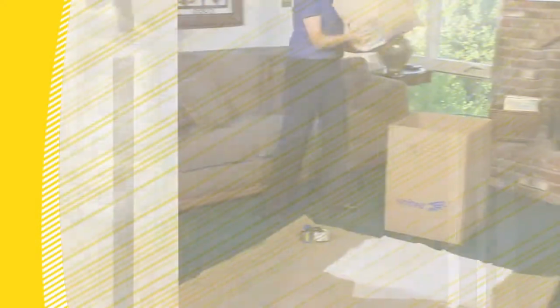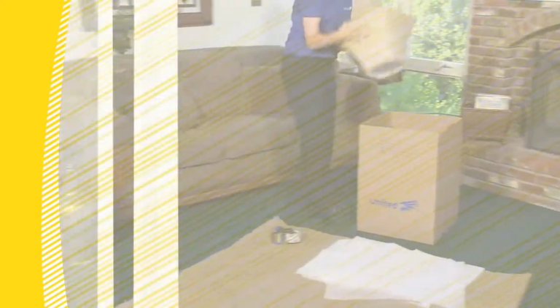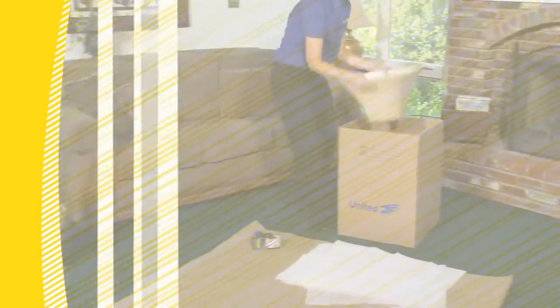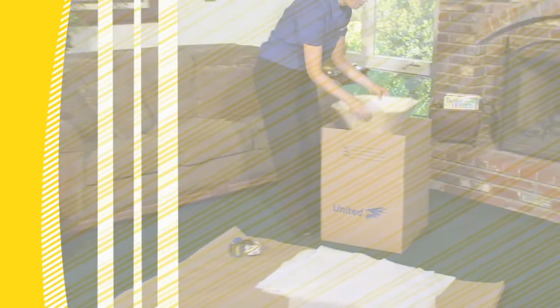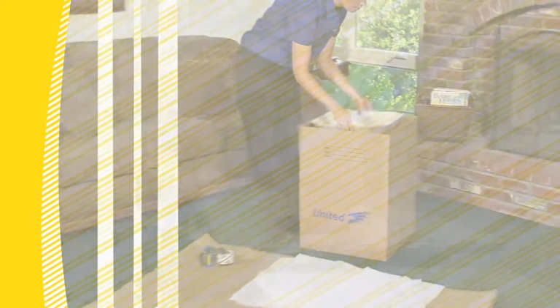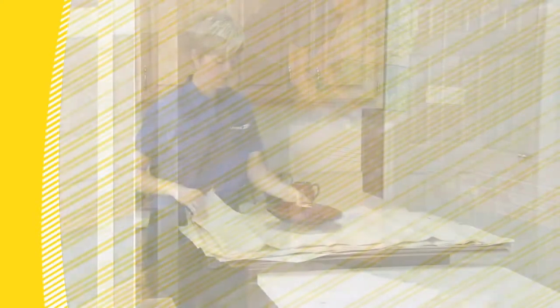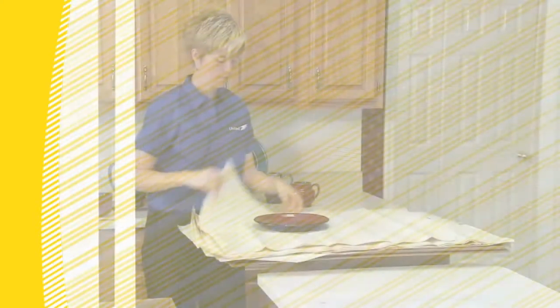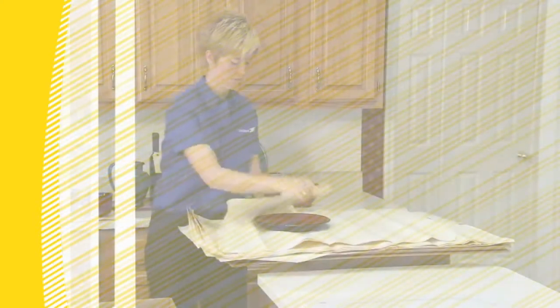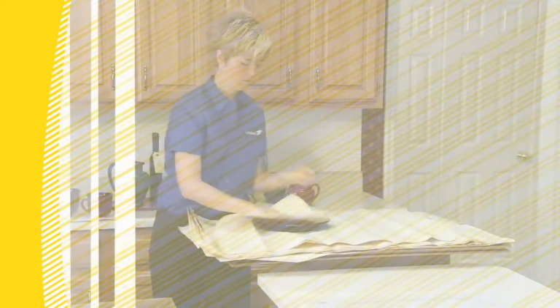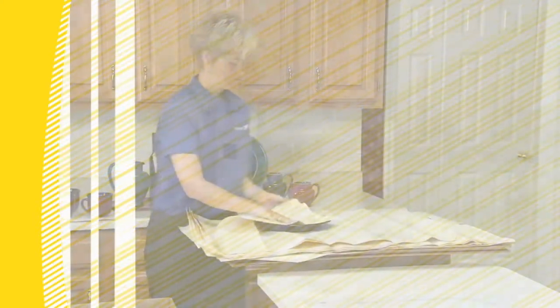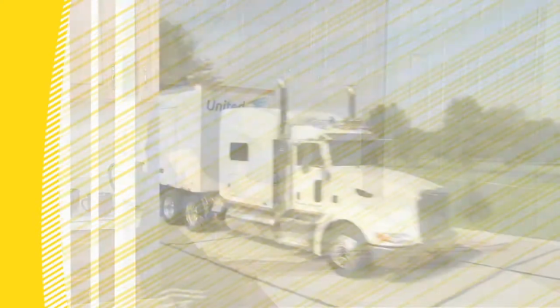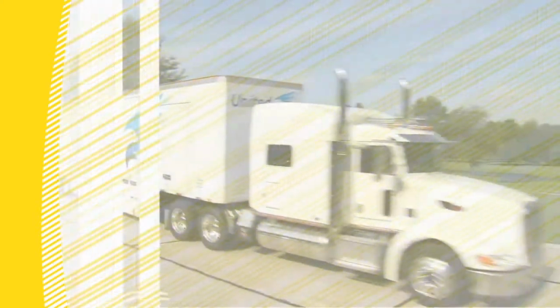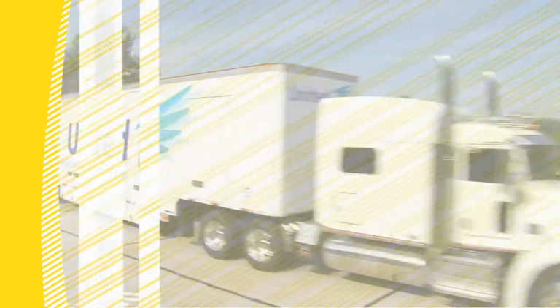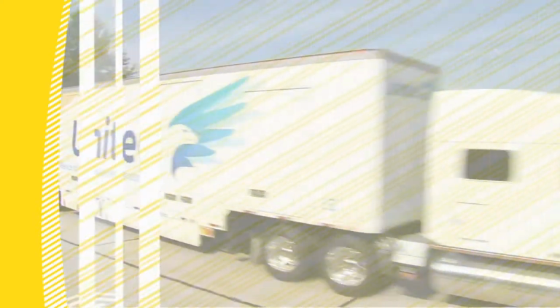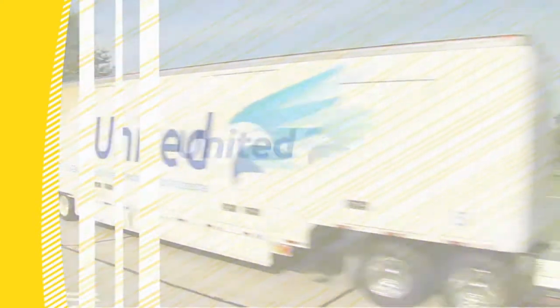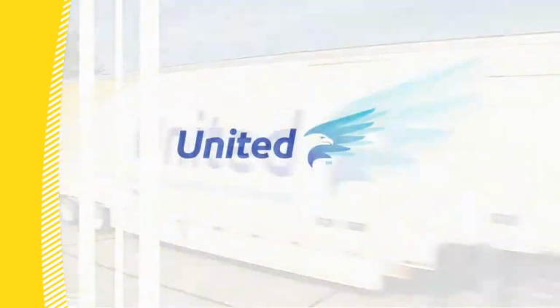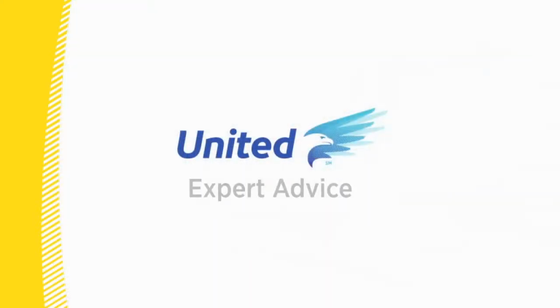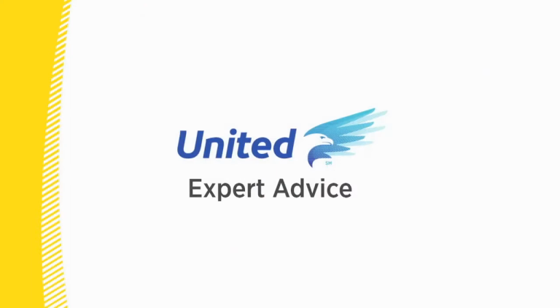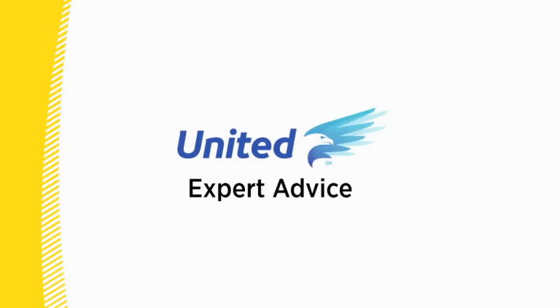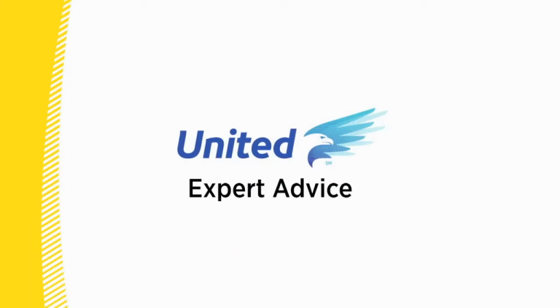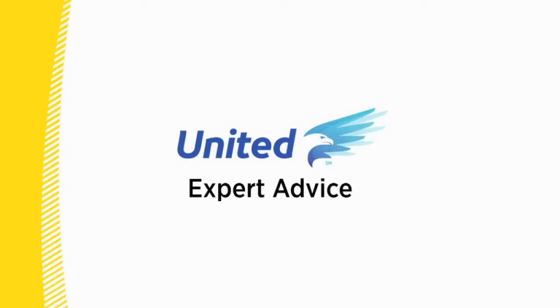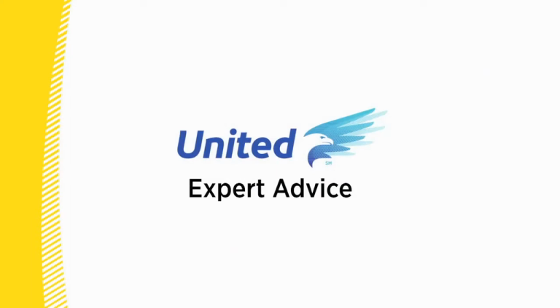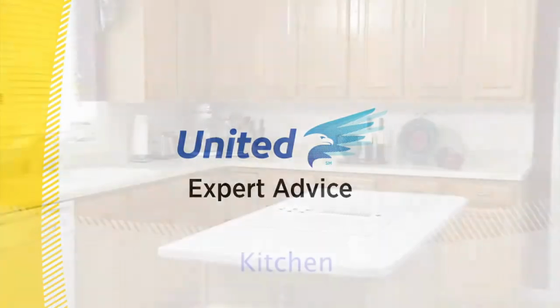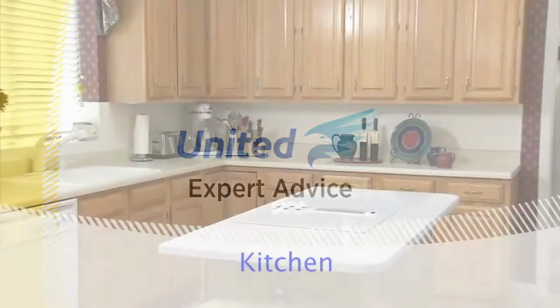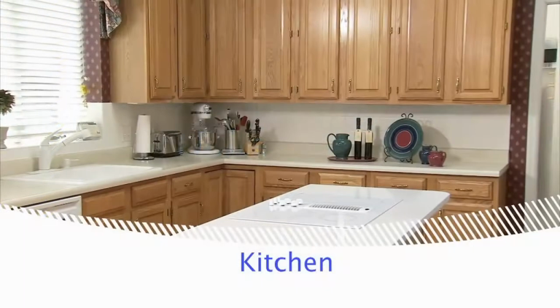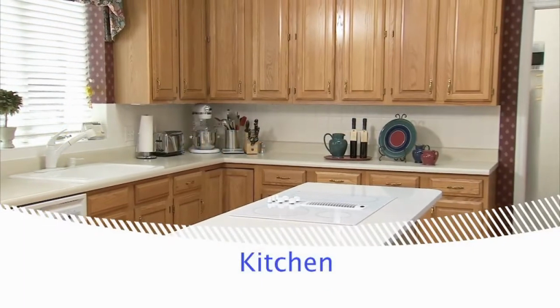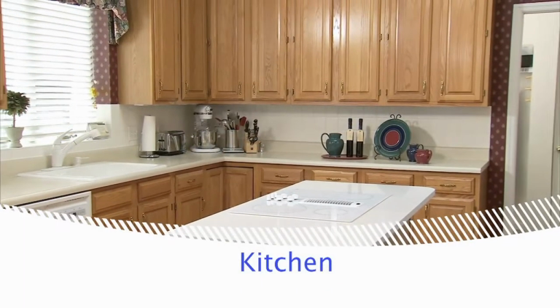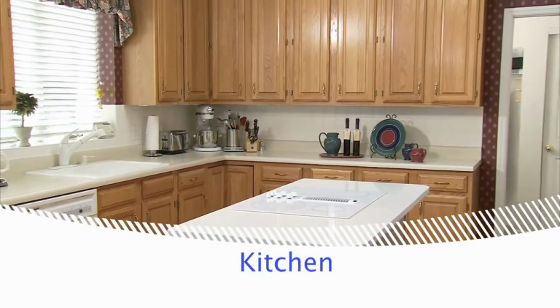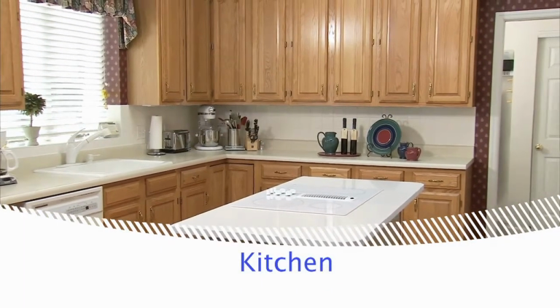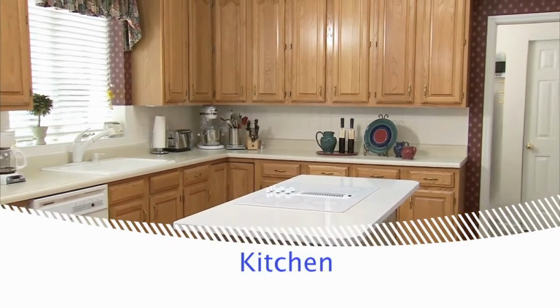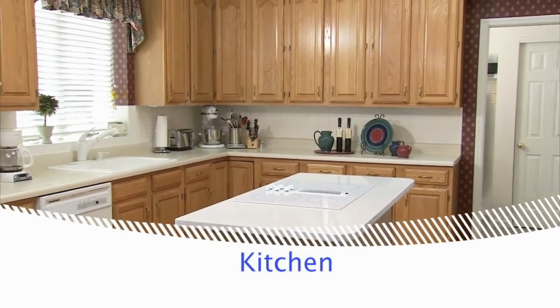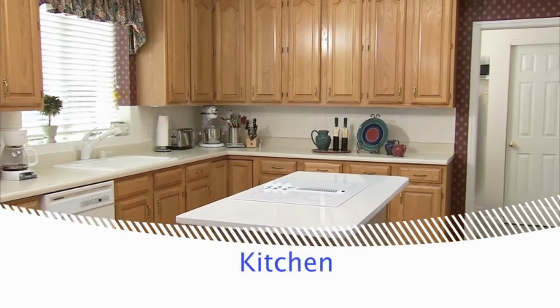Welcome to Expert Advice, where you'll learn moving tips from the pros at United, the moving experts. In this video, we'll focus on how to pack your kitchen.